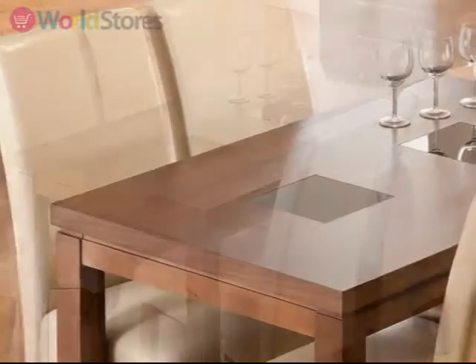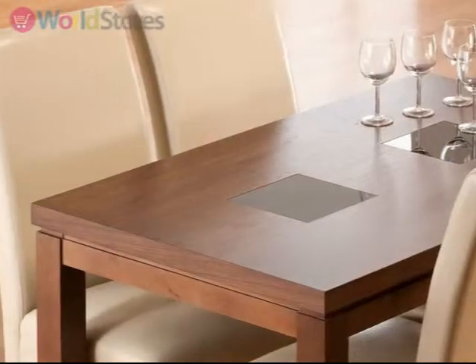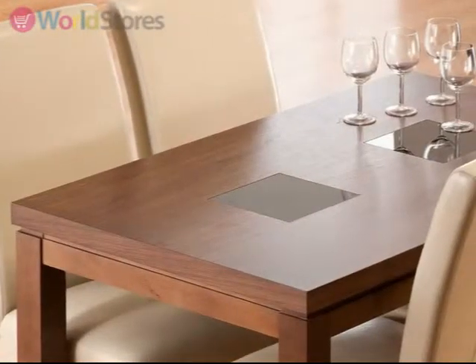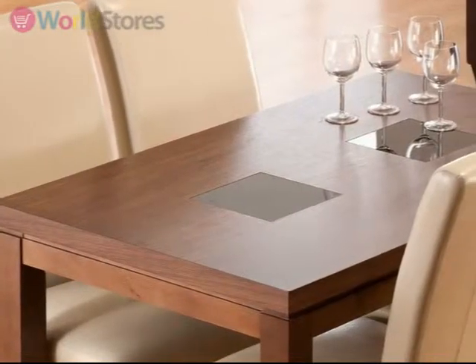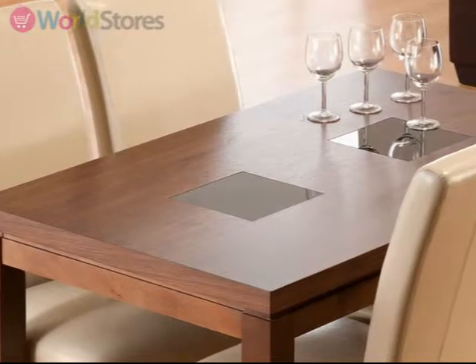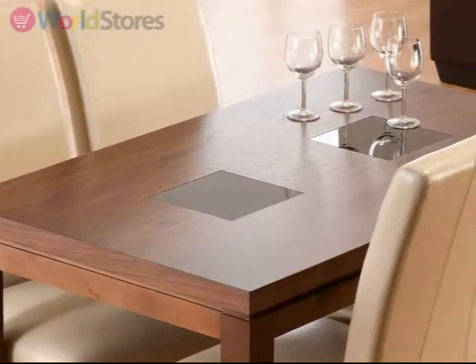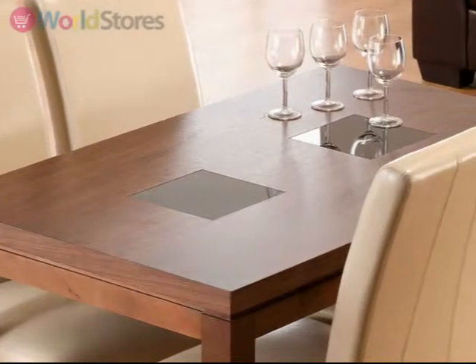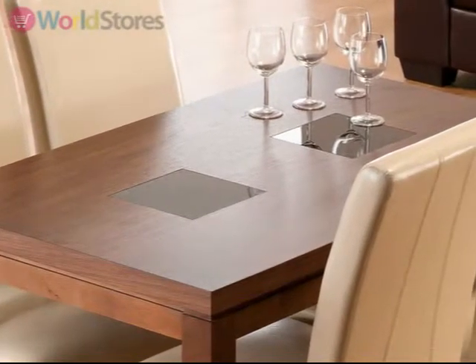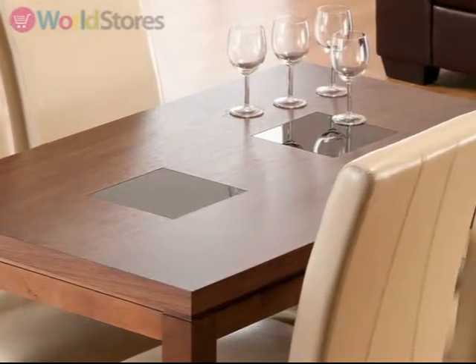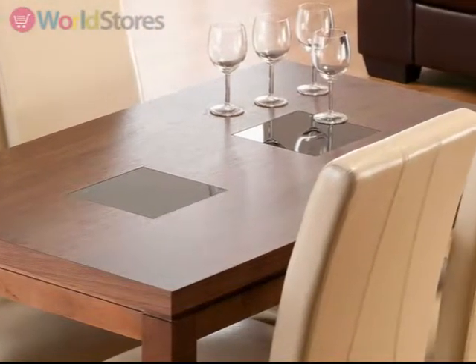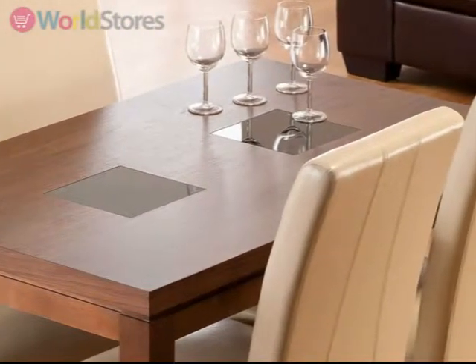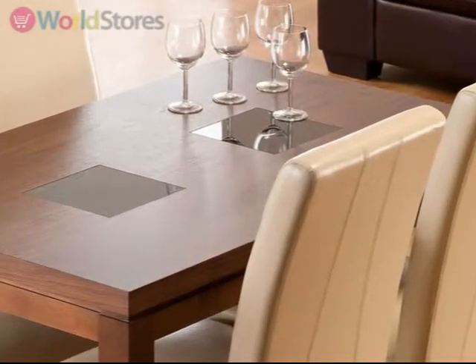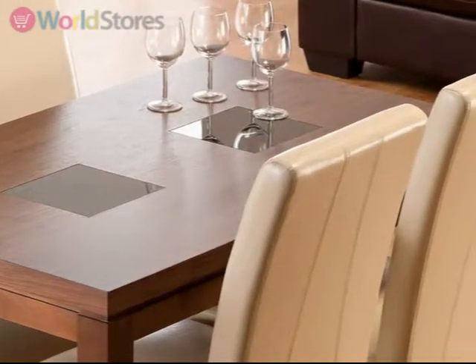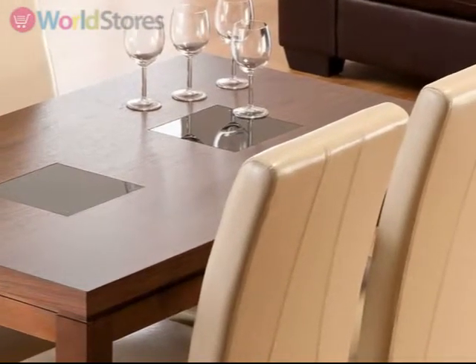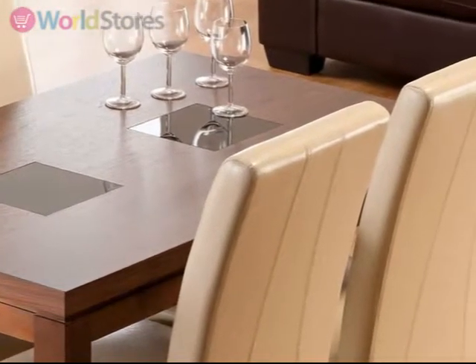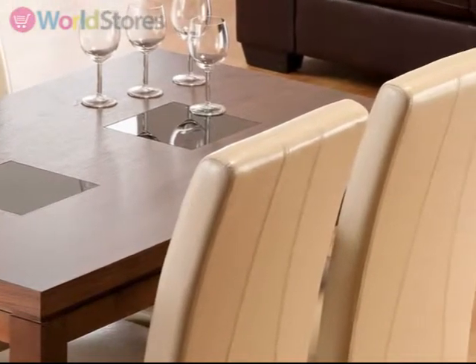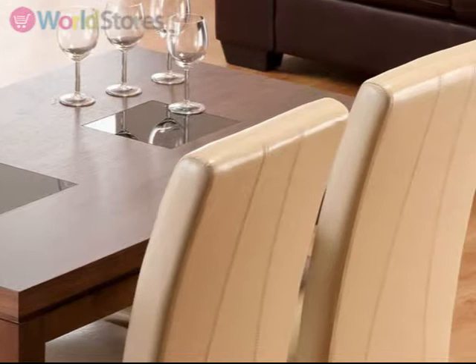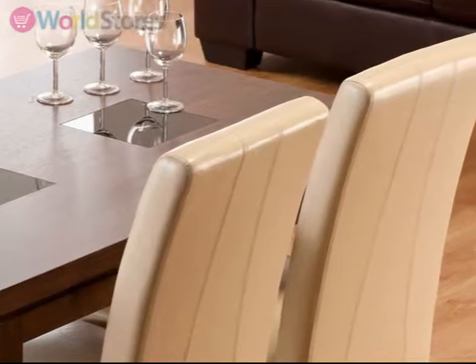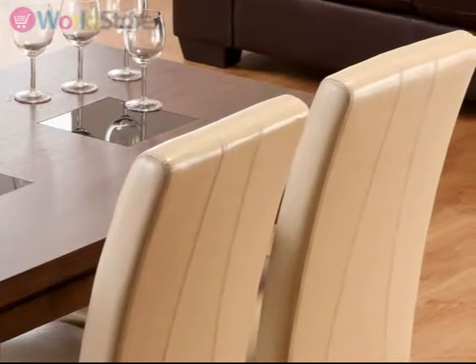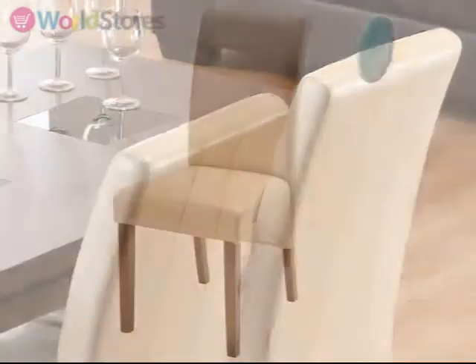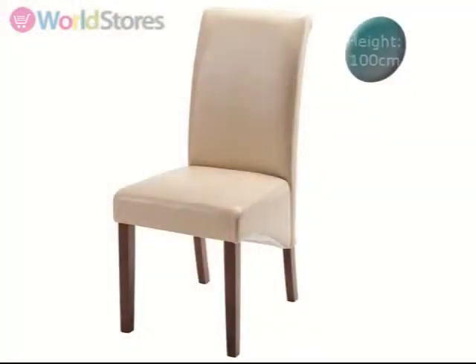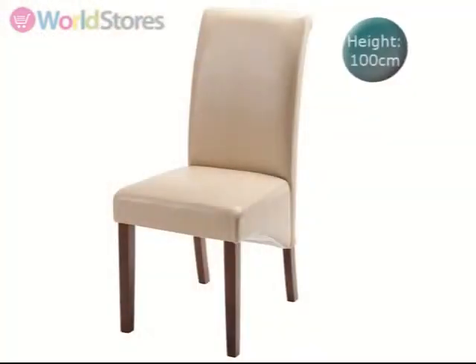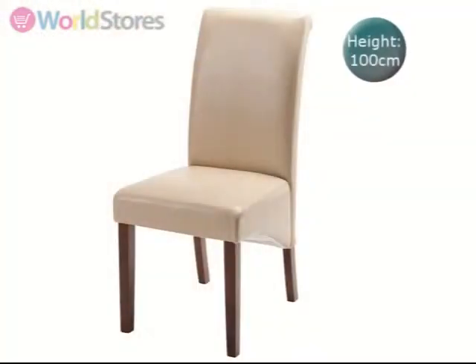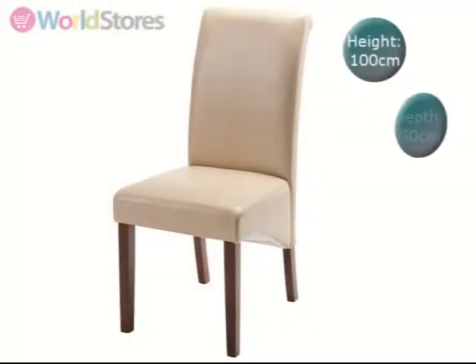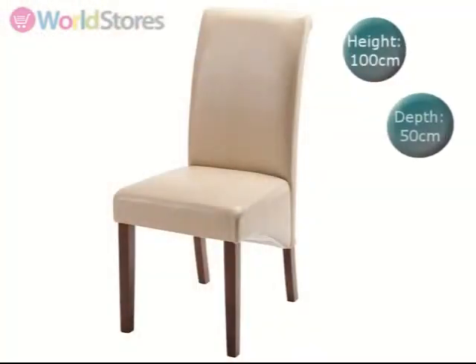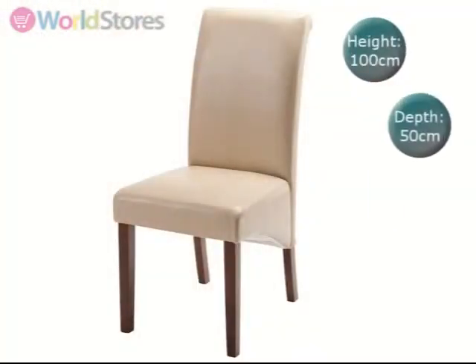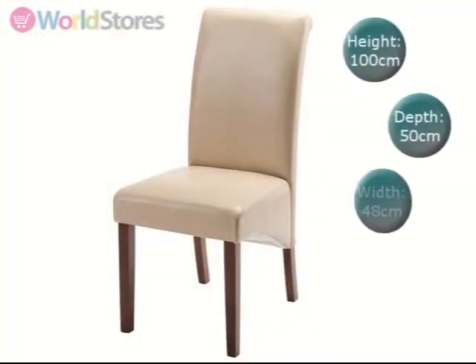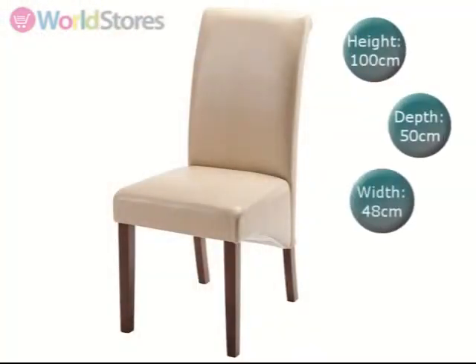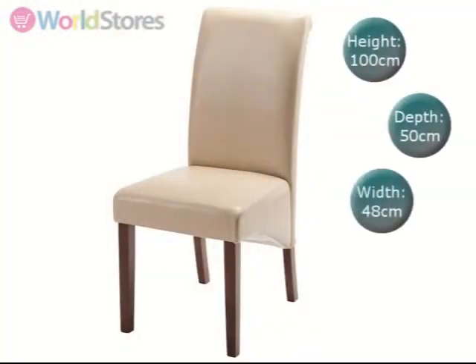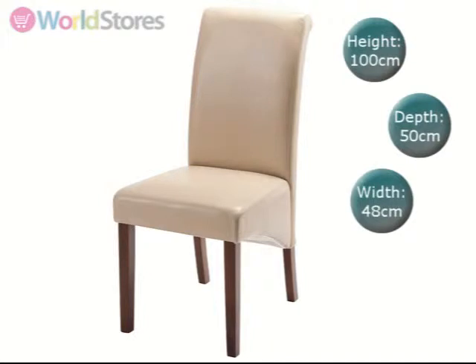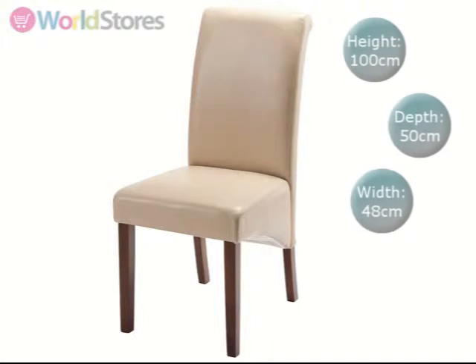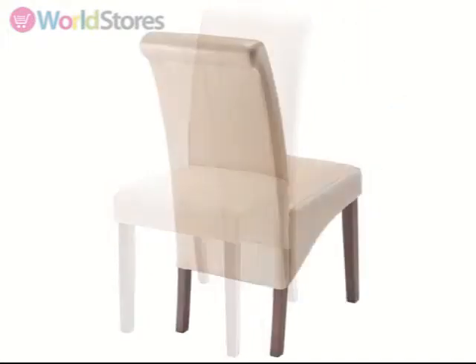Complete with four faux leather dining chairs, this set is ideal if you are looking to revamp your existing dining table. Each chair has a generous seat depth of 50cm and stands firm on dark wood effect legs.